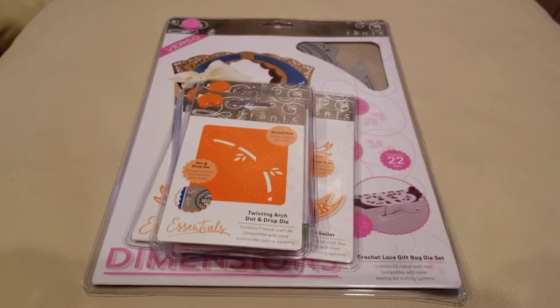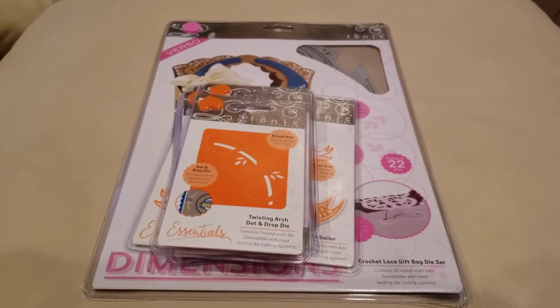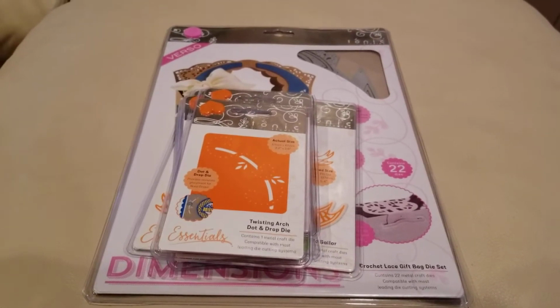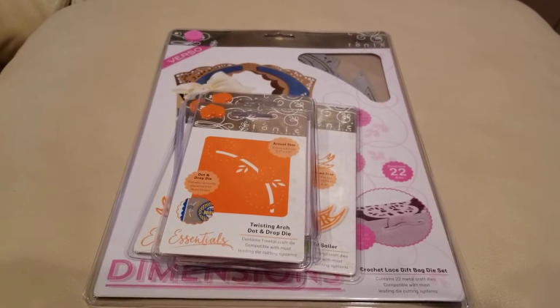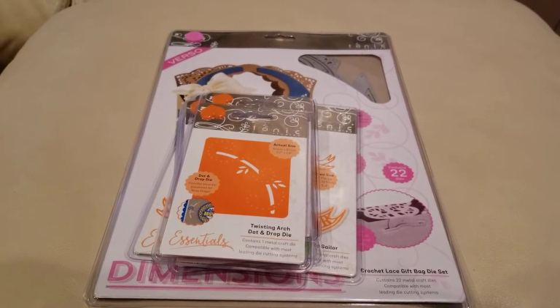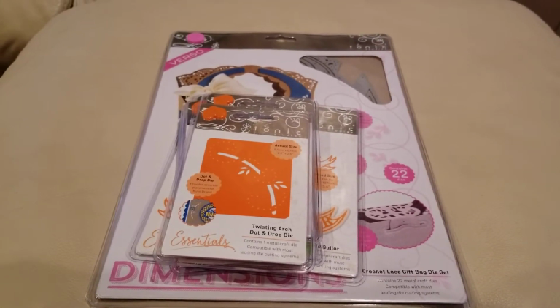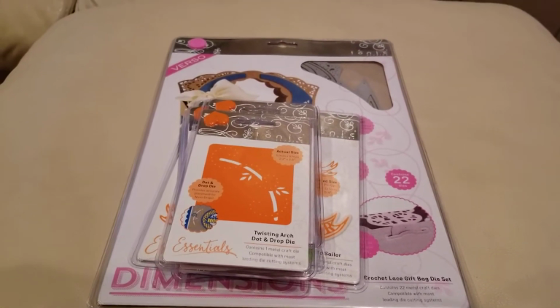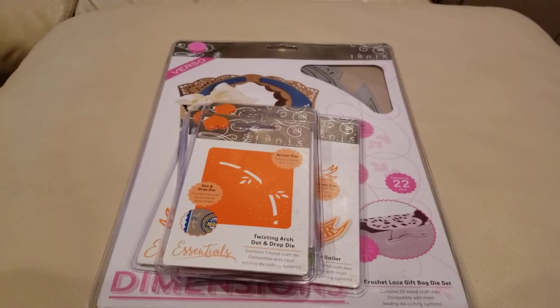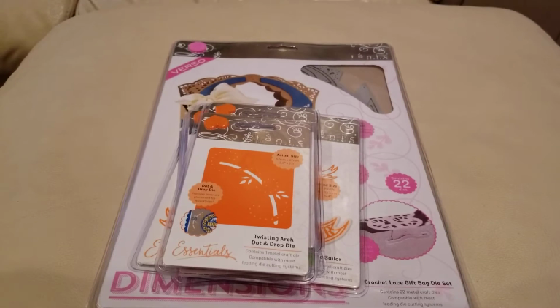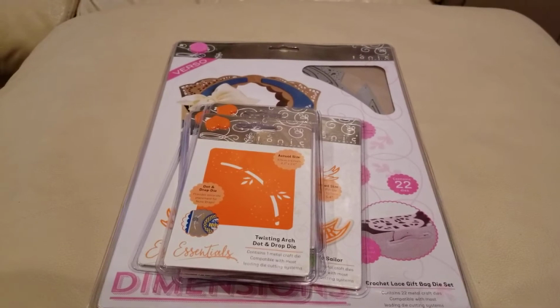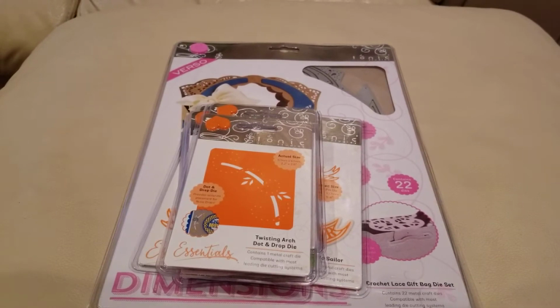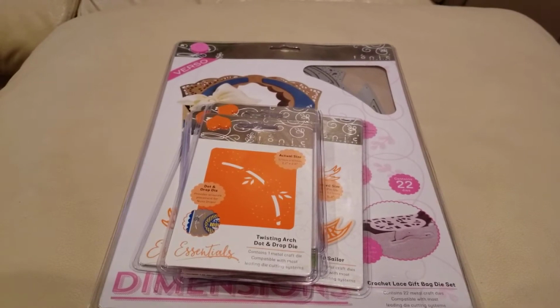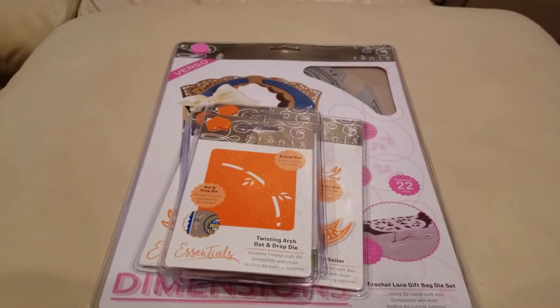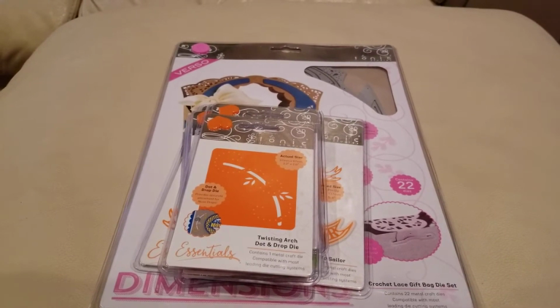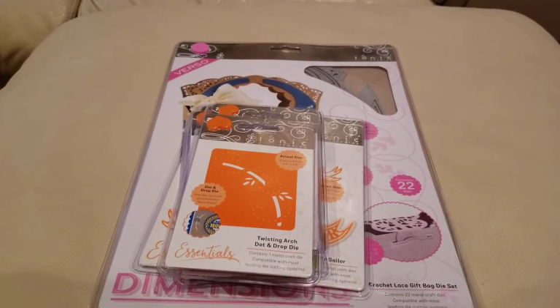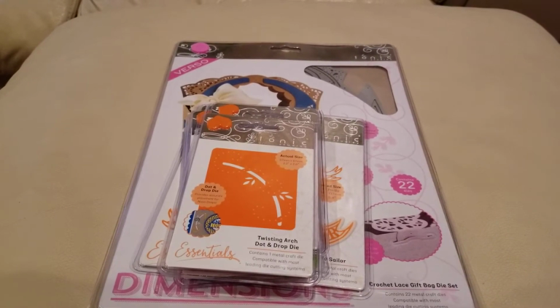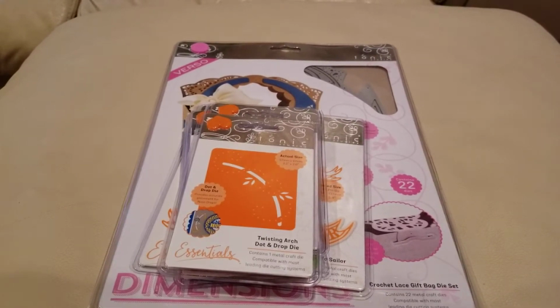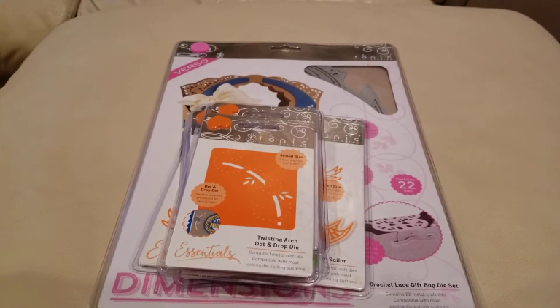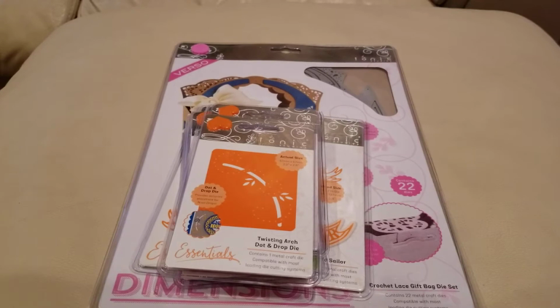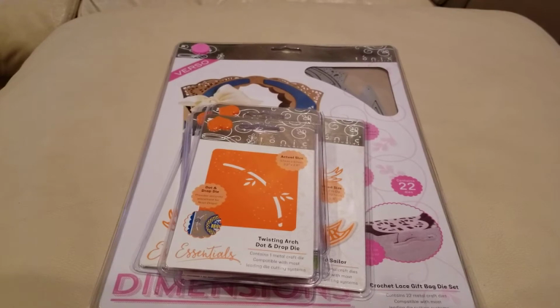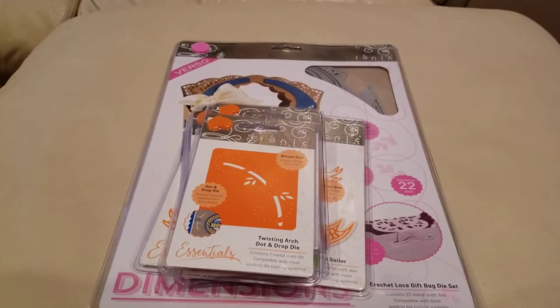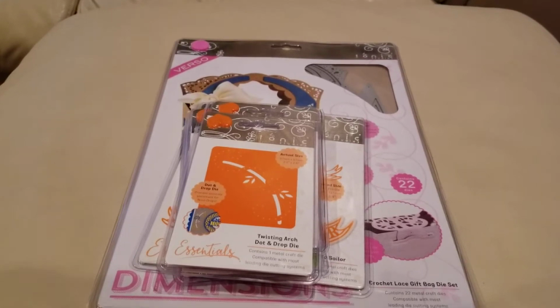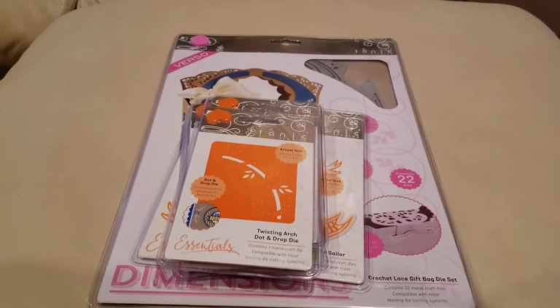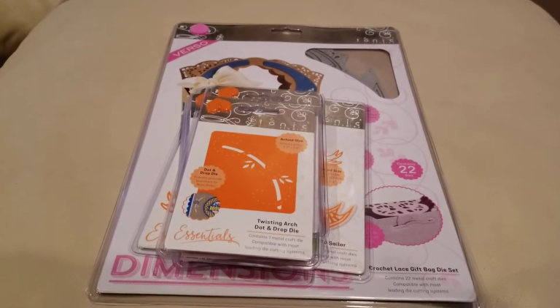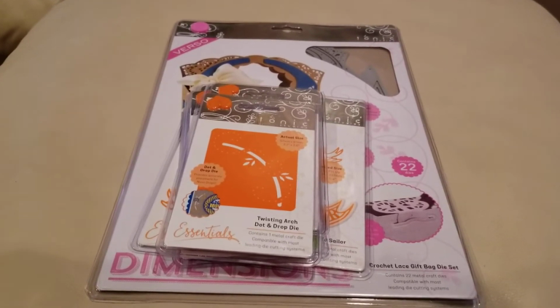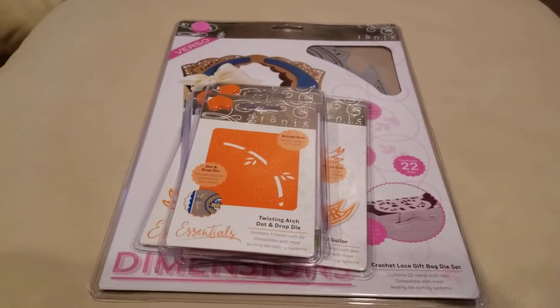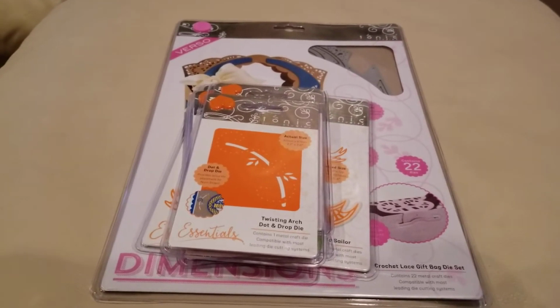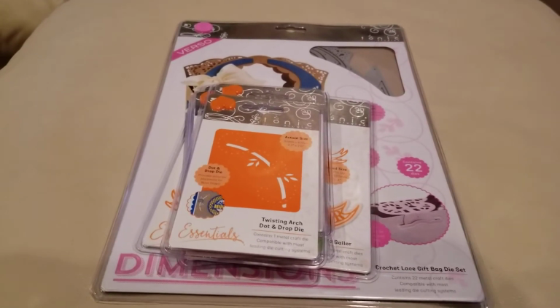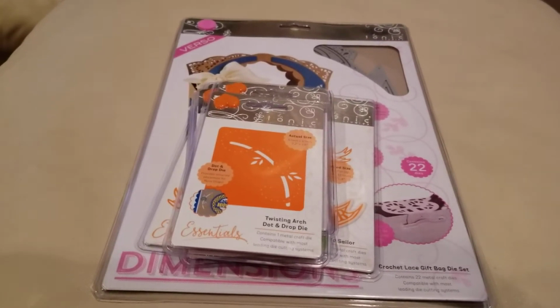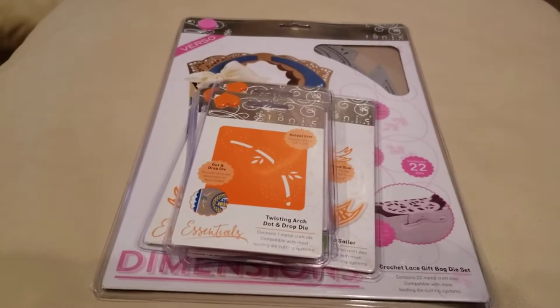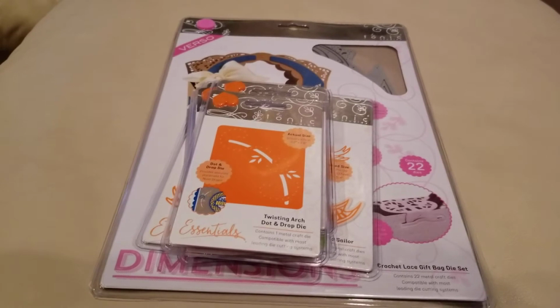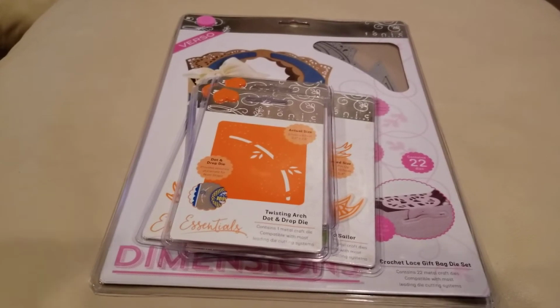If you are under the age of 18, the content of this video is not intended for you, so please stop watching now. Hey YouTube, it's Audrey and I wanted to come on and share with you a couple of grab bags or mystery bags.